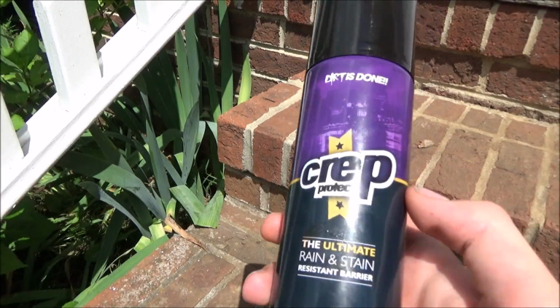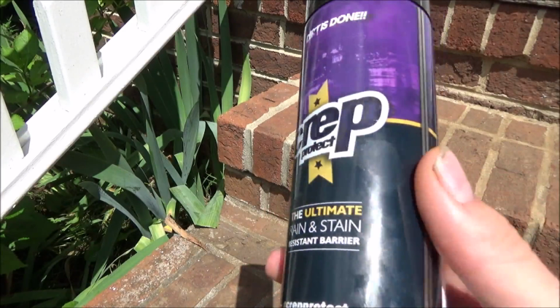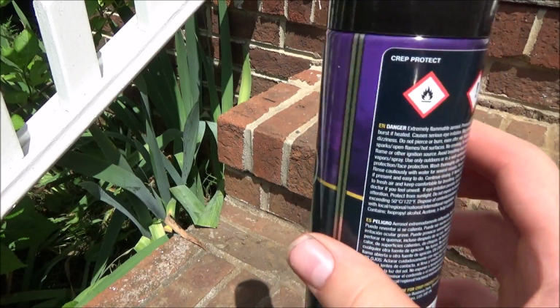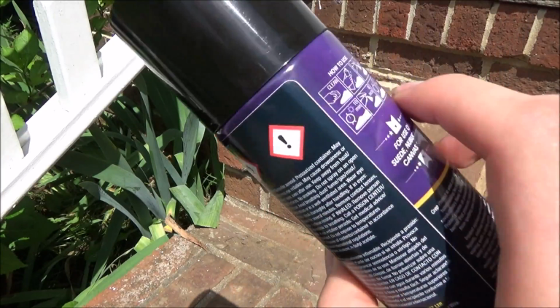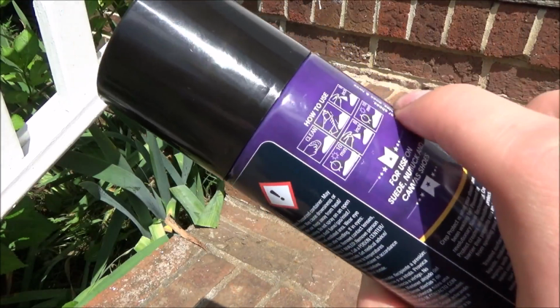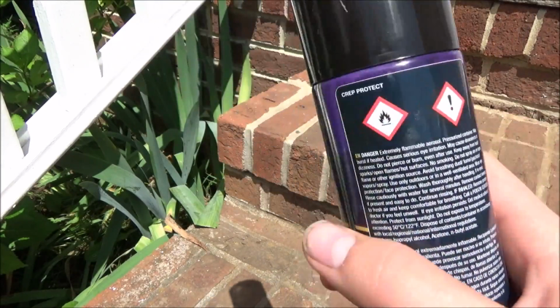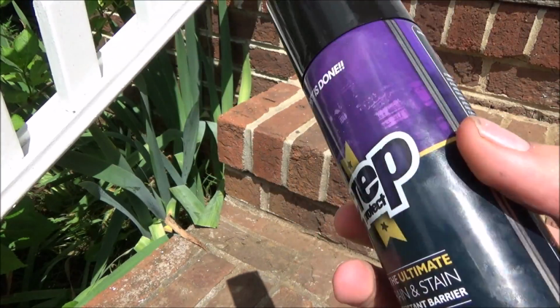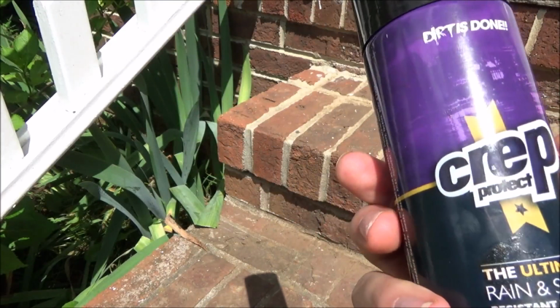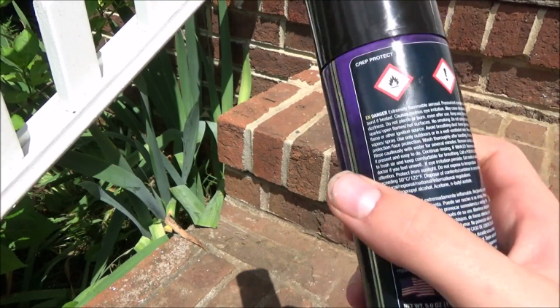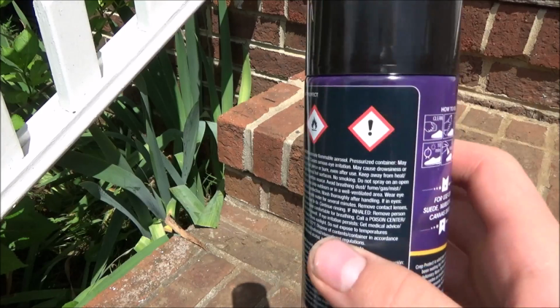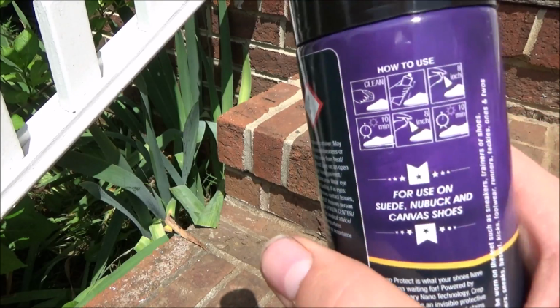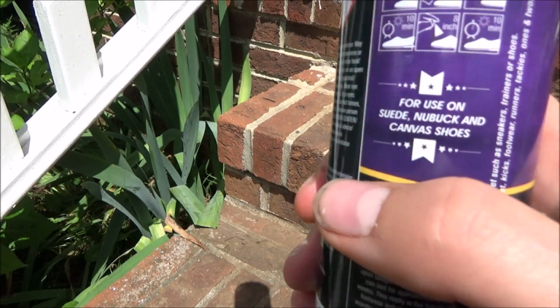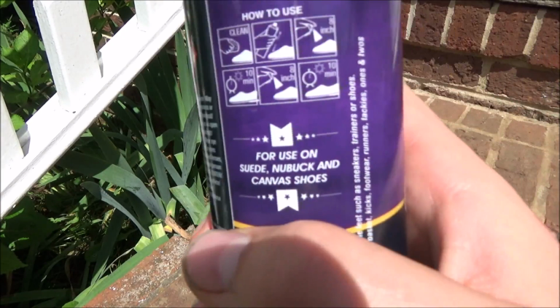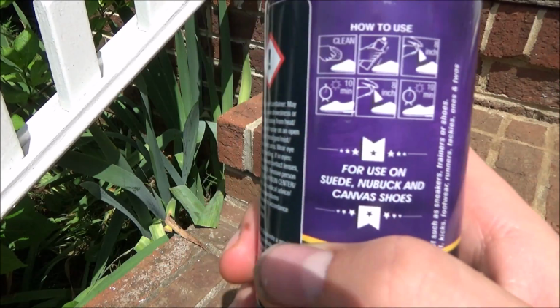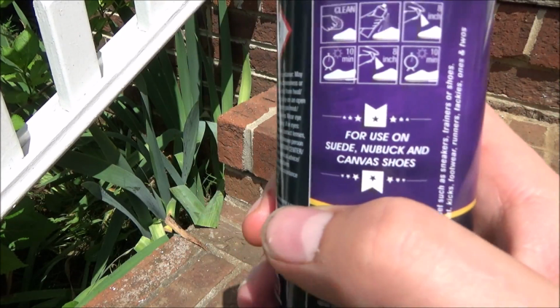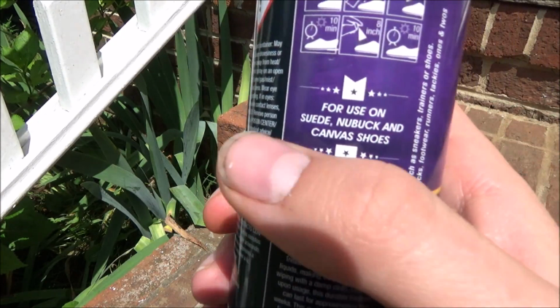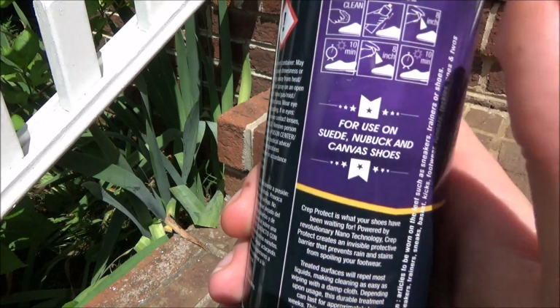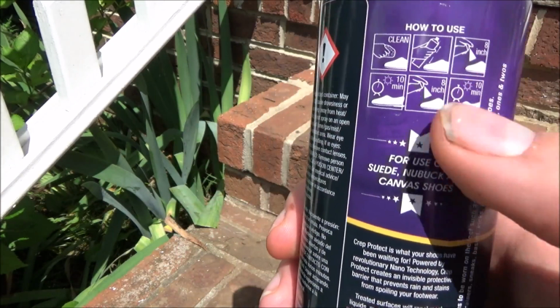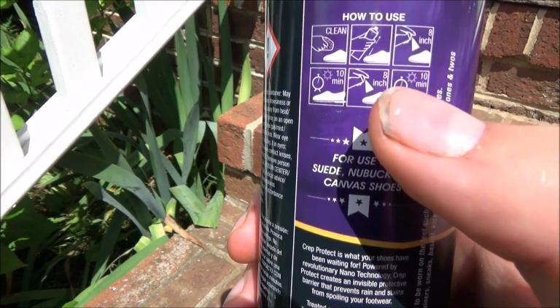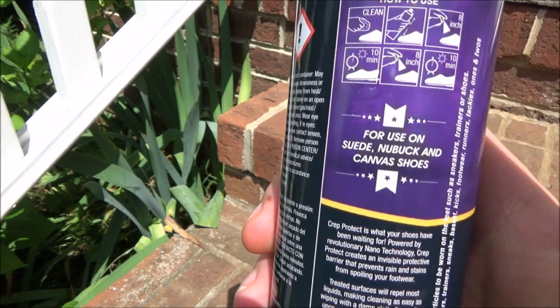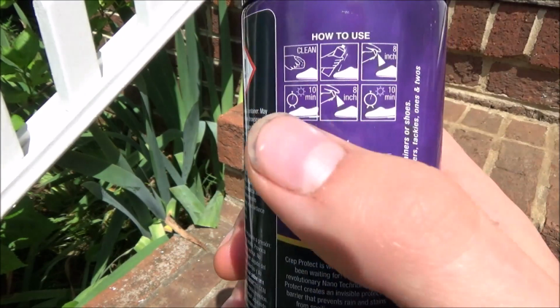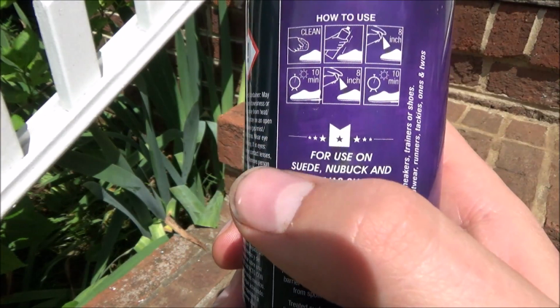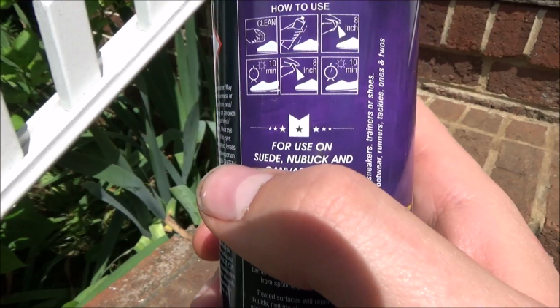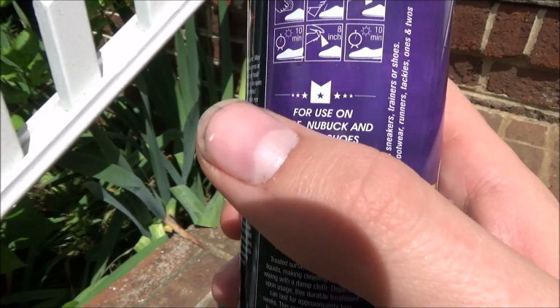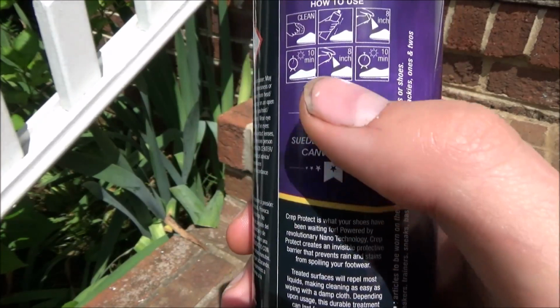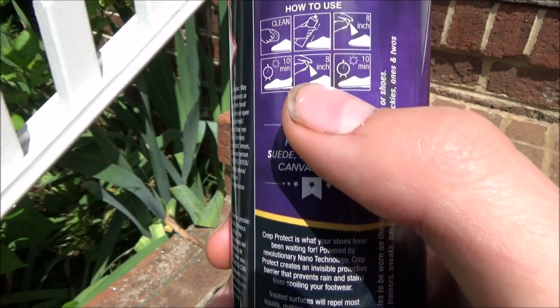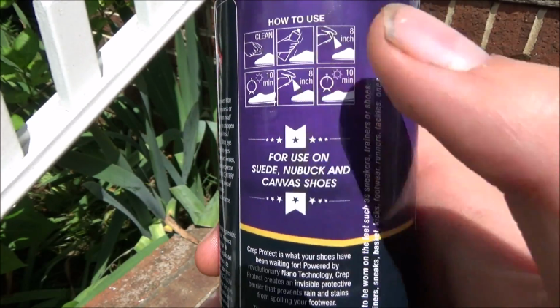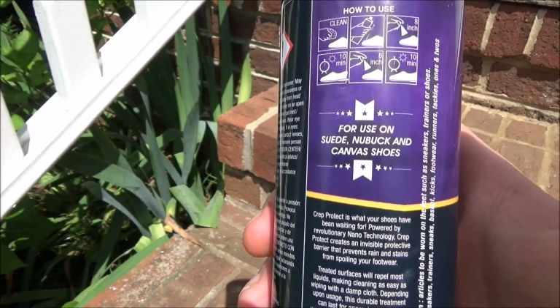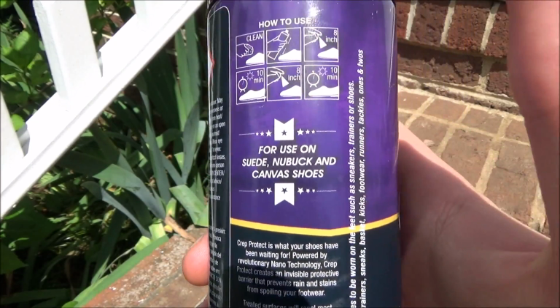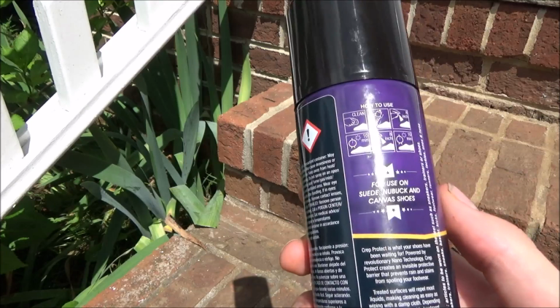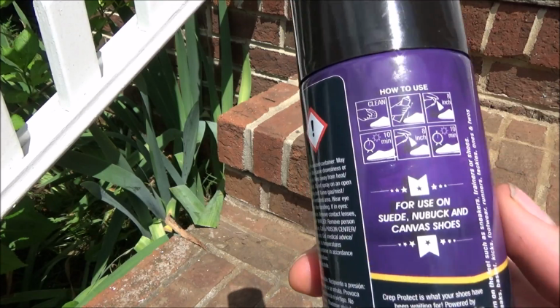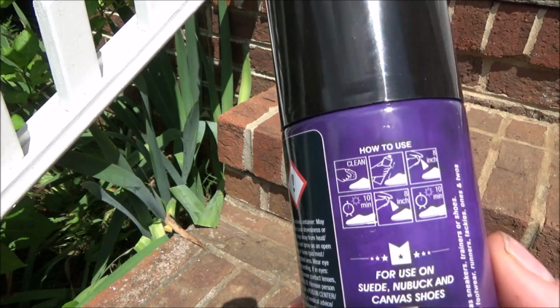This is the product that we're going to be using — it's Crep Protect. The instructions say that you've got to start with clean shoes. You spray it, wait 10 minutes, spray the second coat, then wait 10 minutes. So that's what we're about to do.